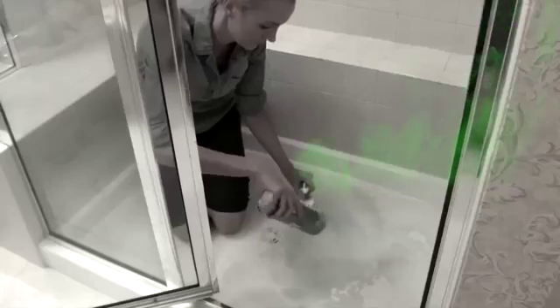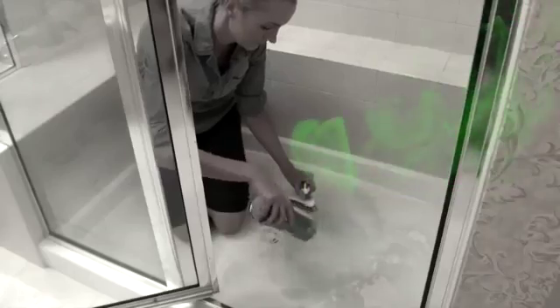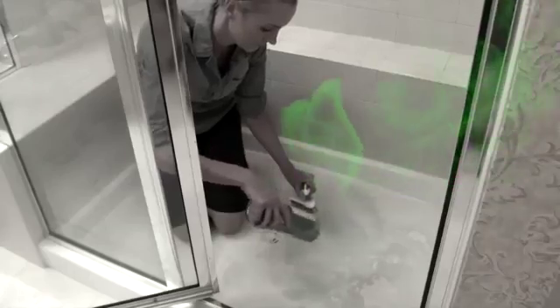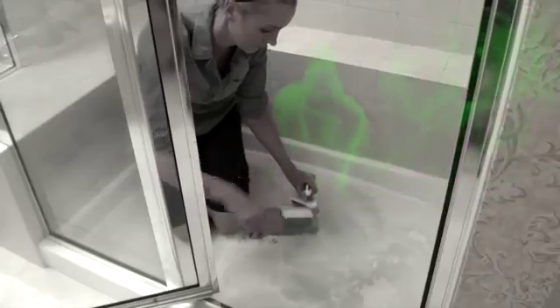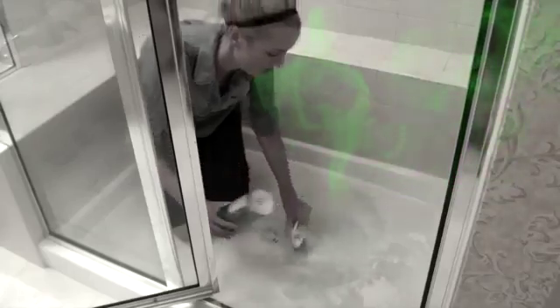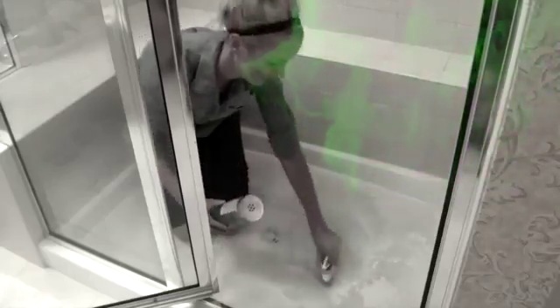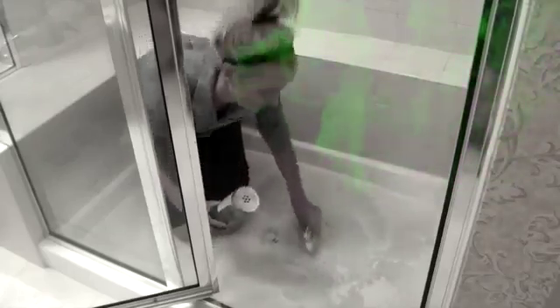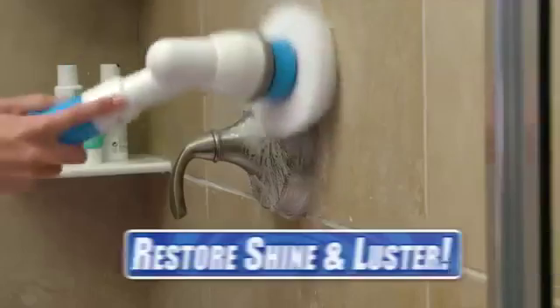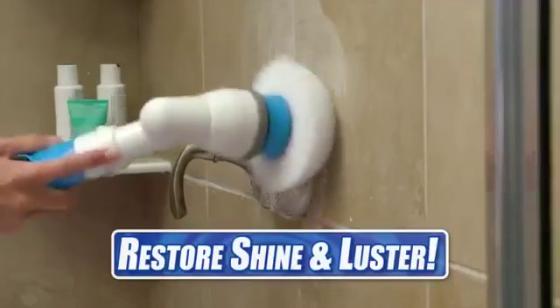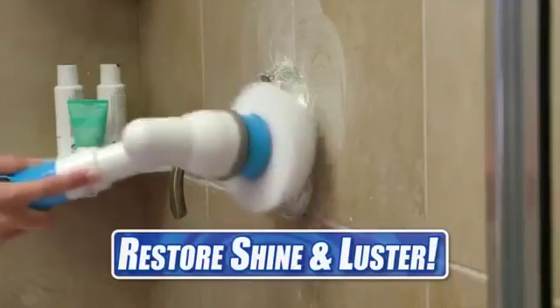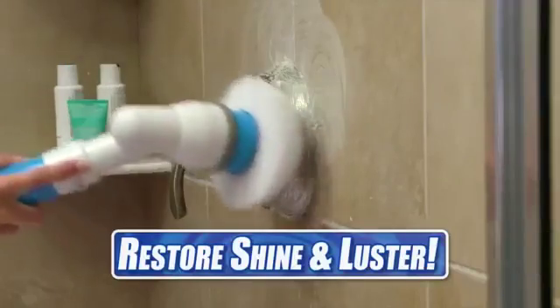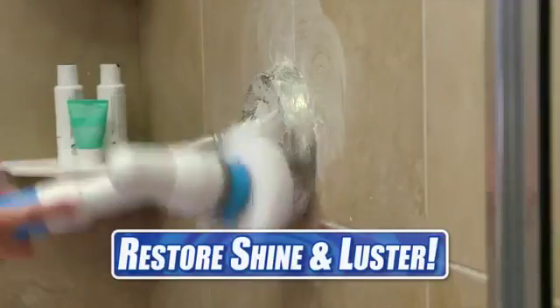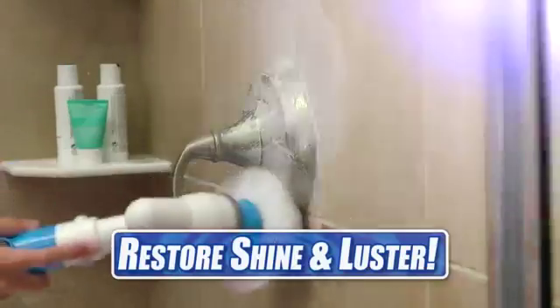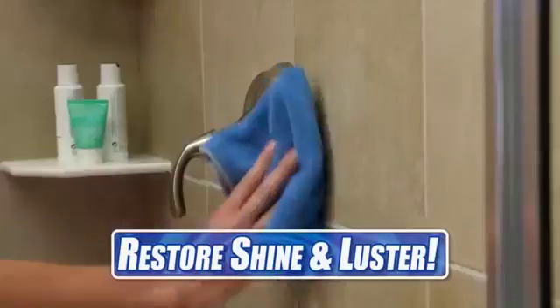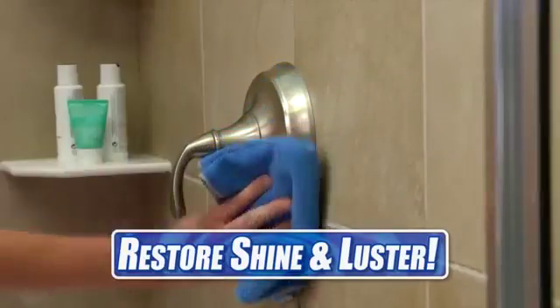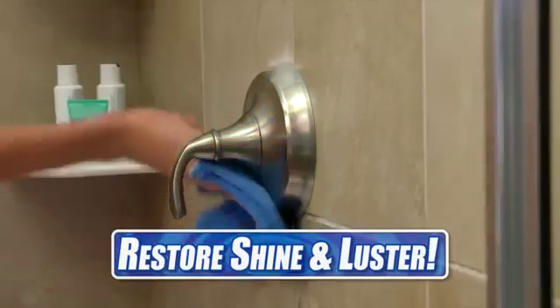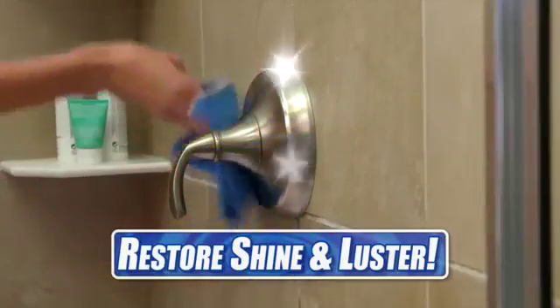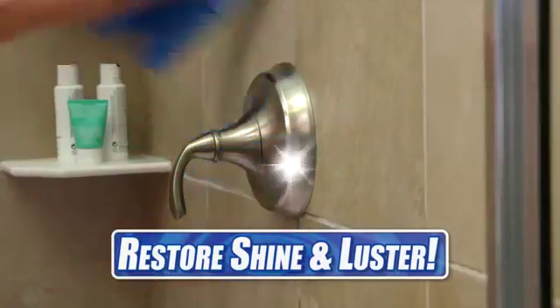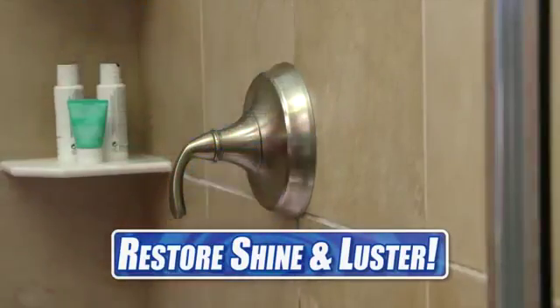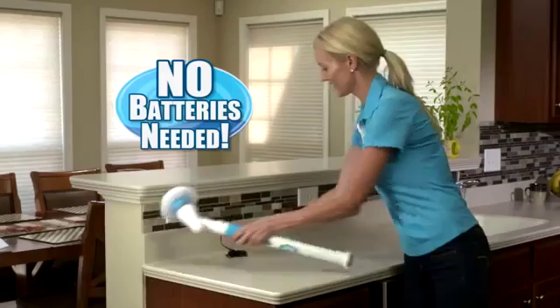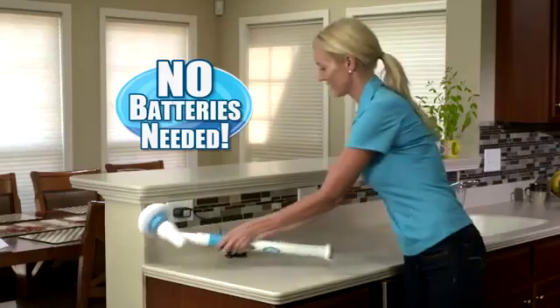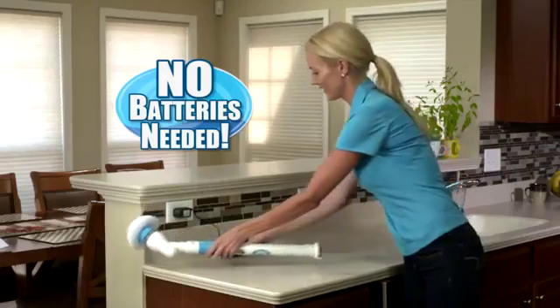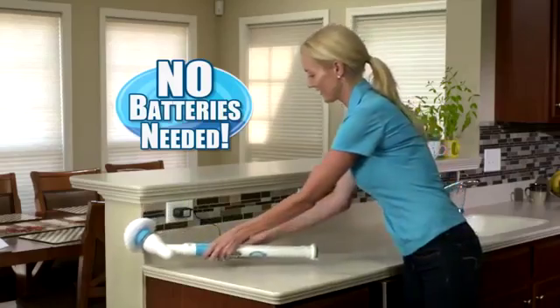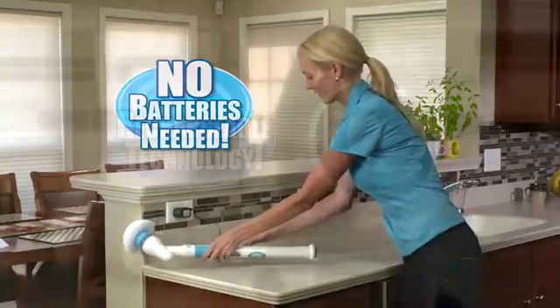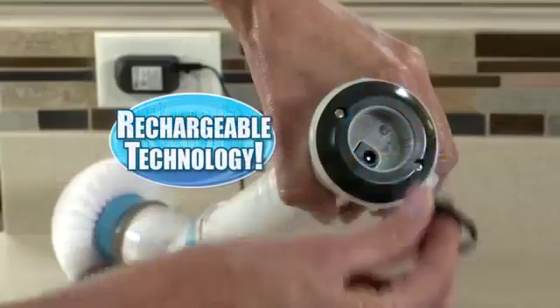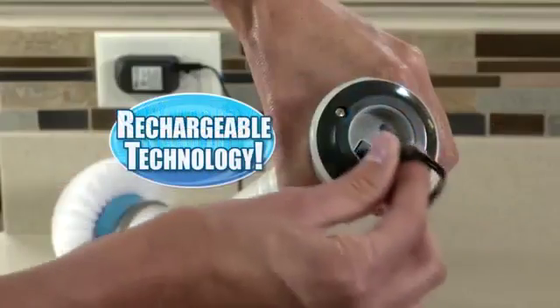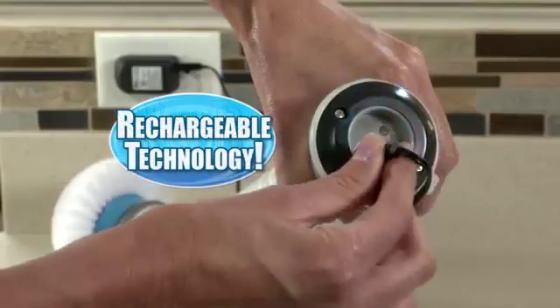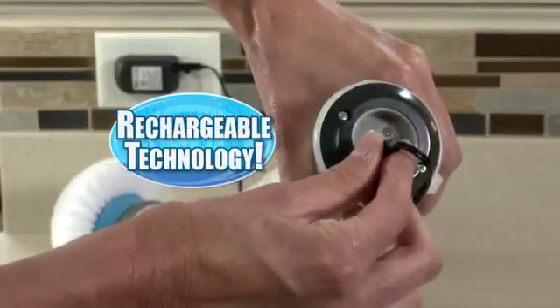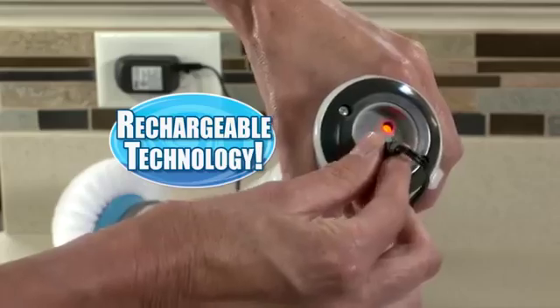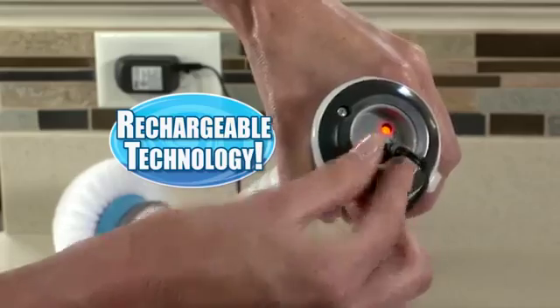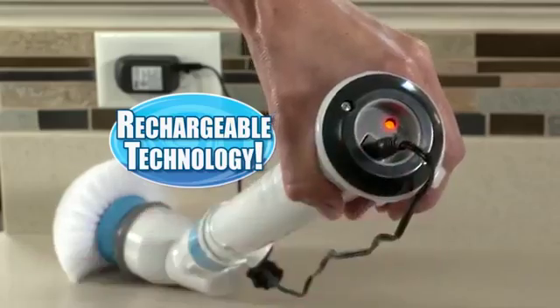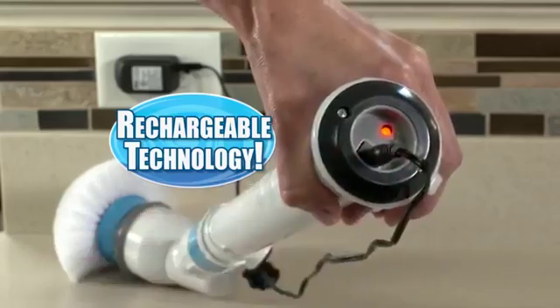So forget harsh chemicals. Now restore the shine and luster to any surface in a flash. You'll never need batteries because it comes with the latest rechargeable technology.